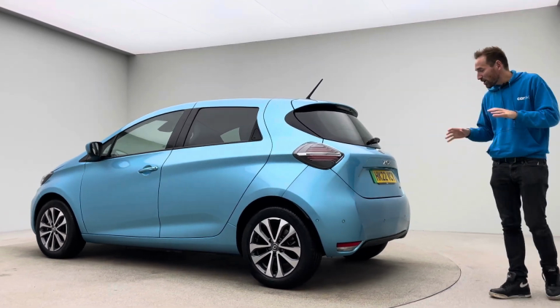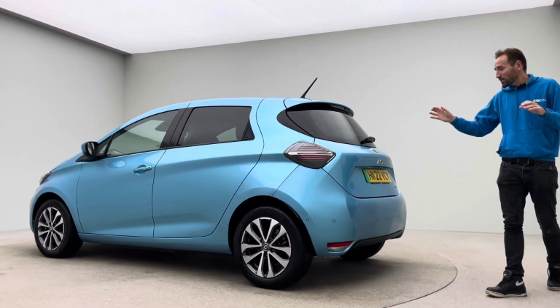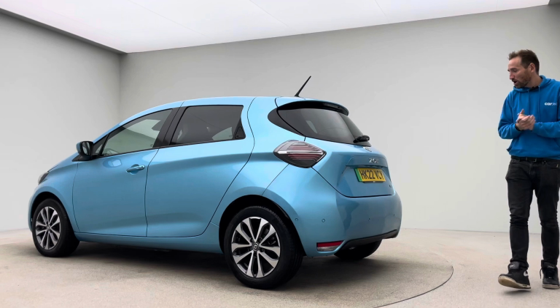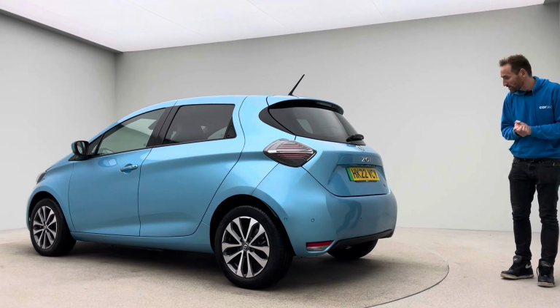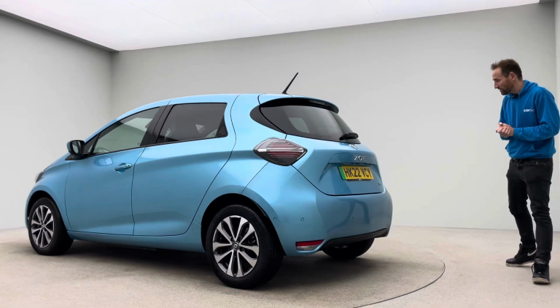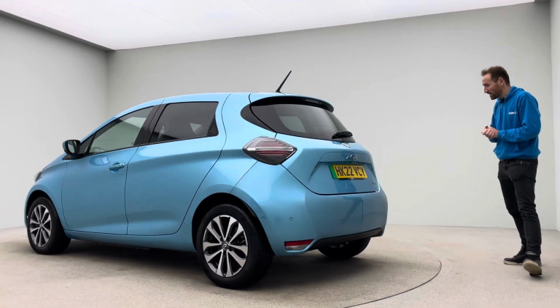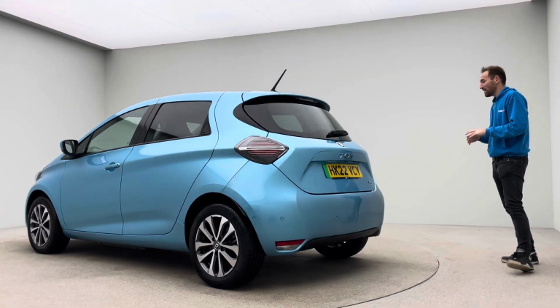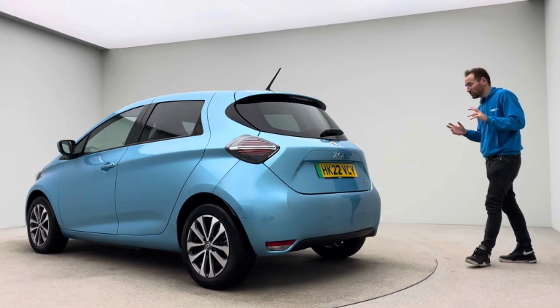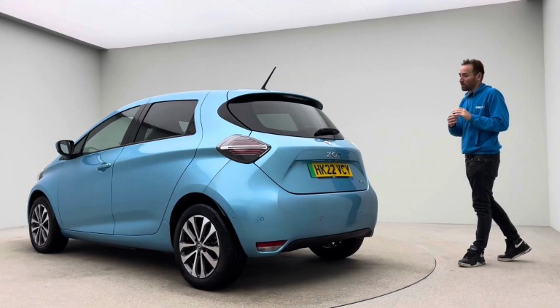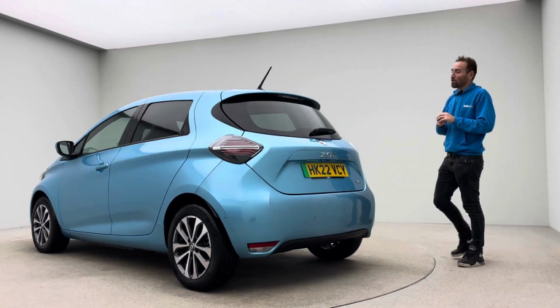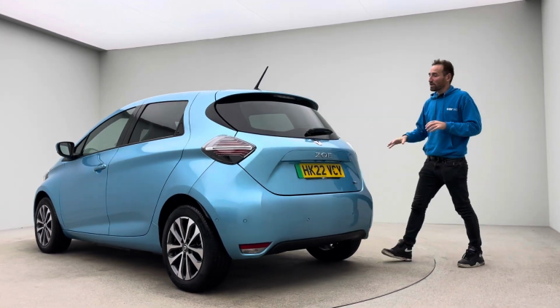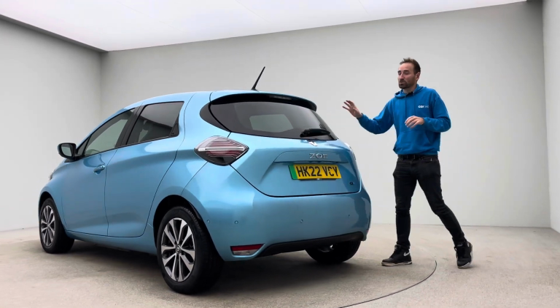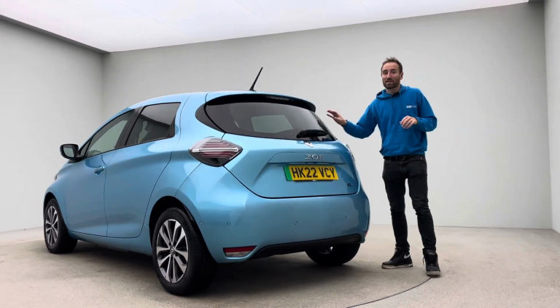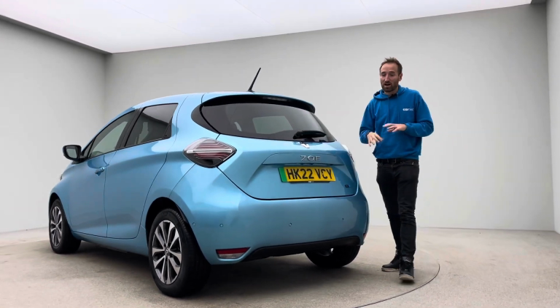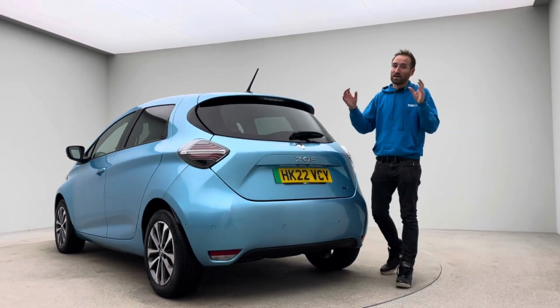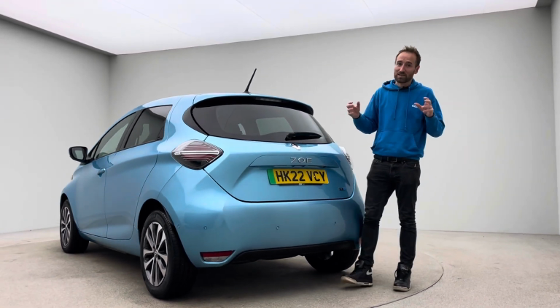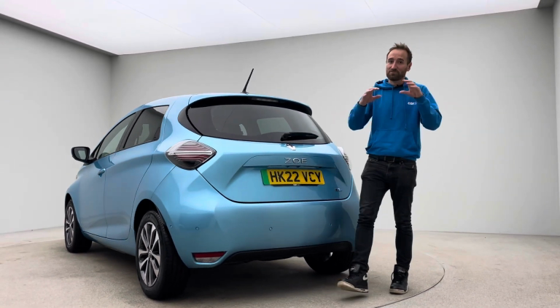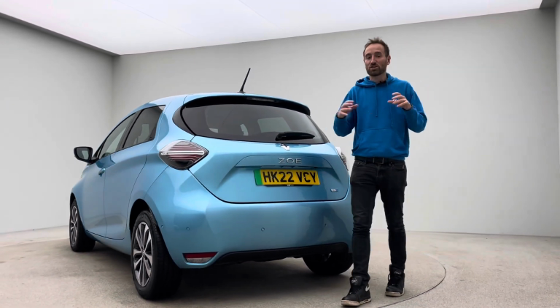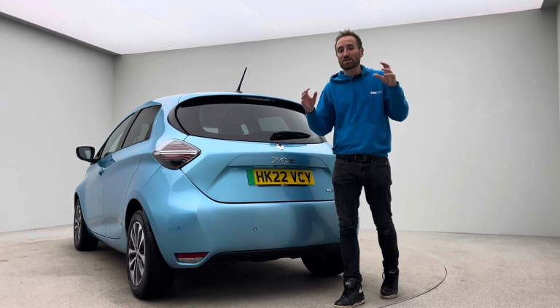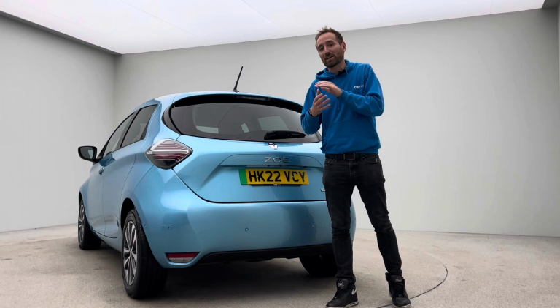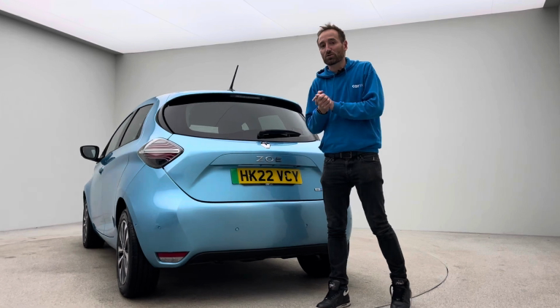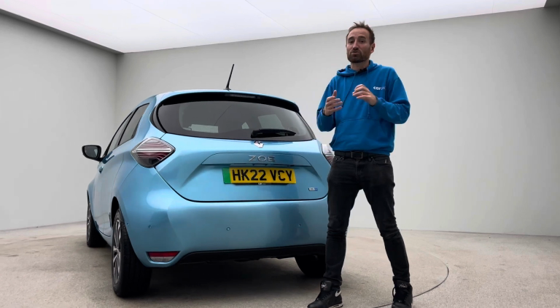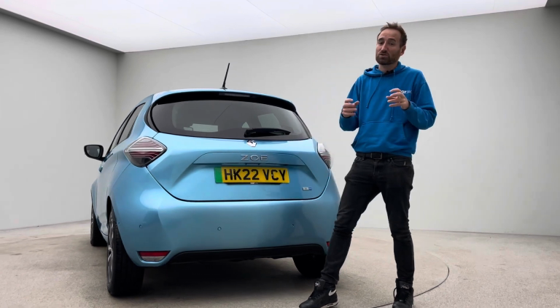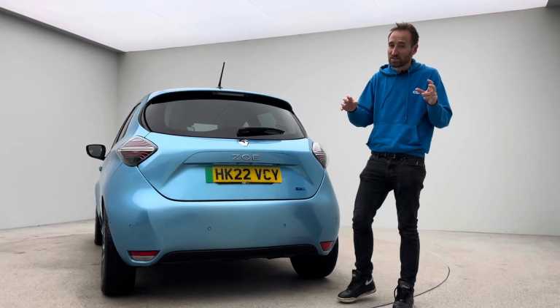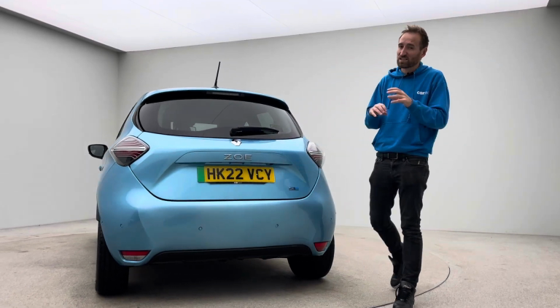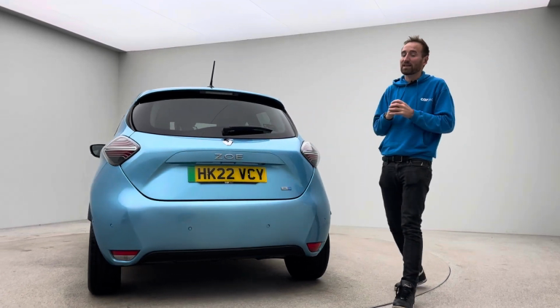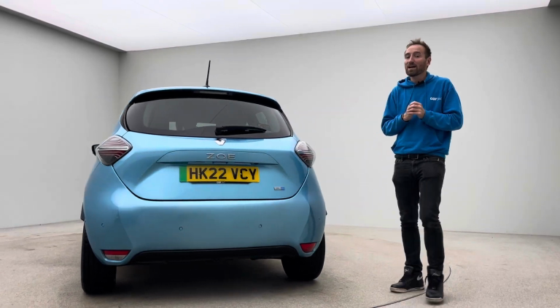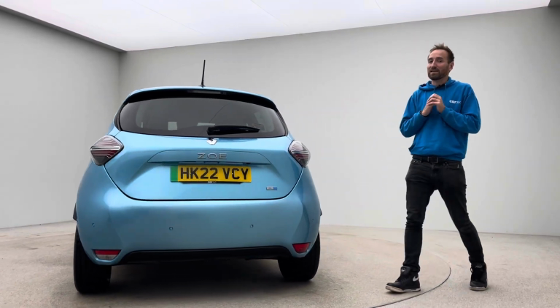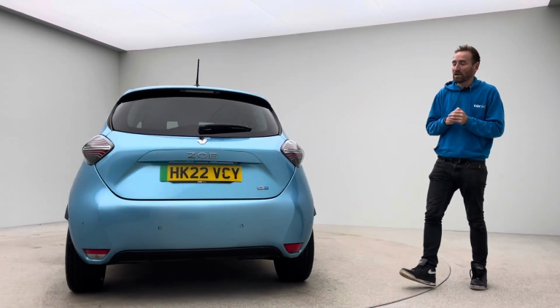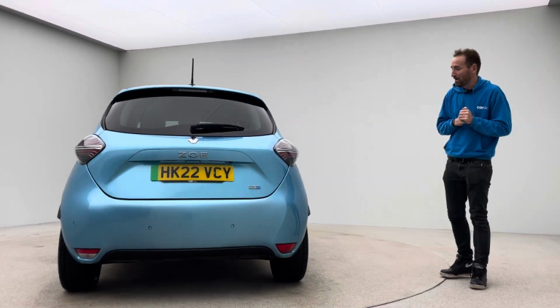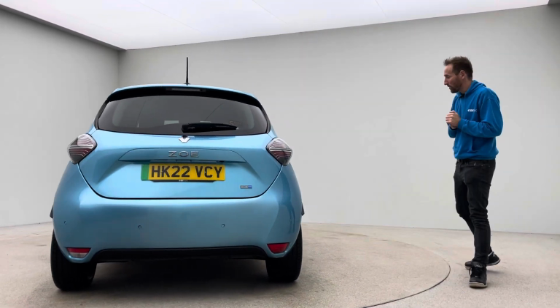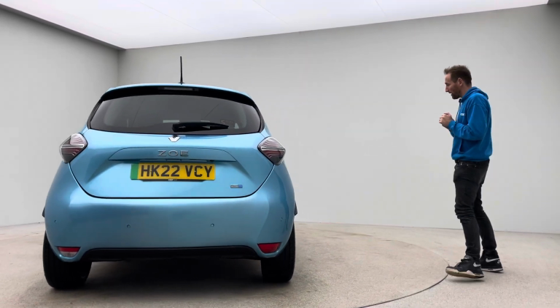The purpose of this video is twofold: one is to talk to you about the car and point out some of the key features, but secondly to introduce the business and explain a little bit about how we operate.